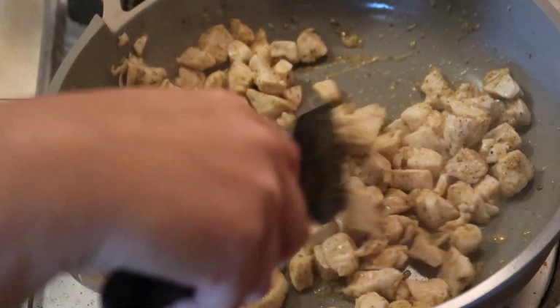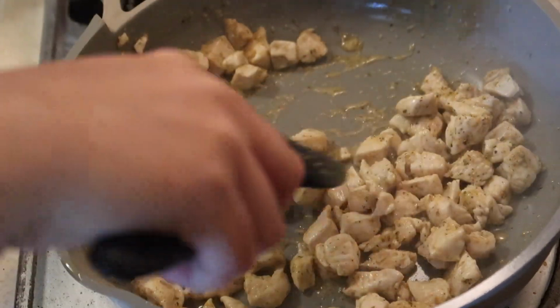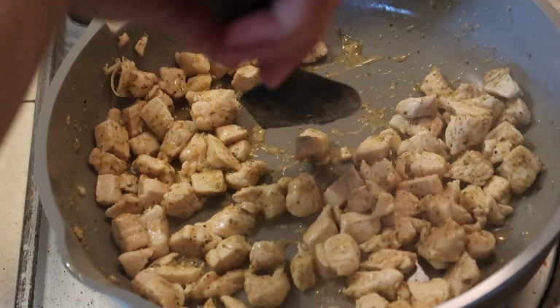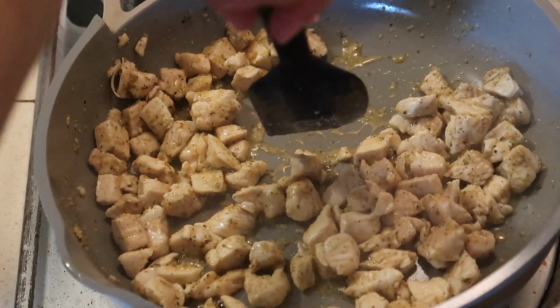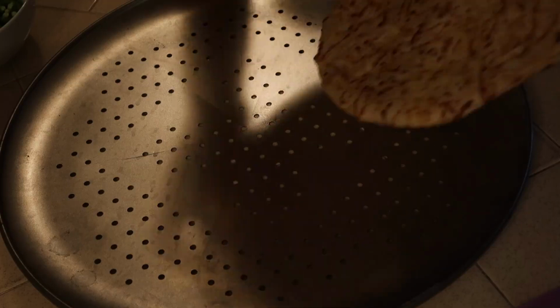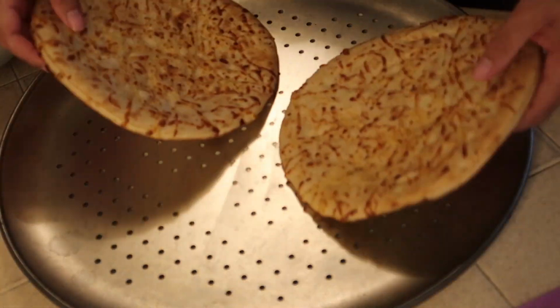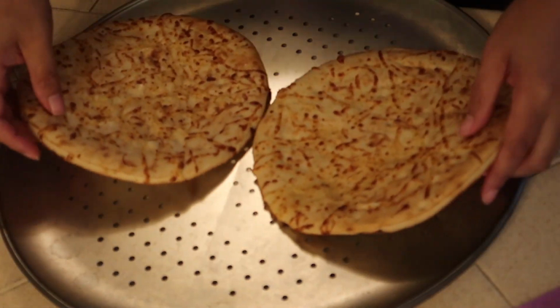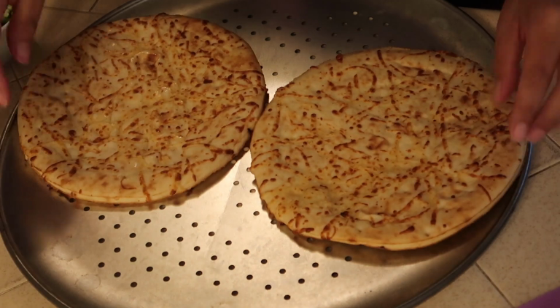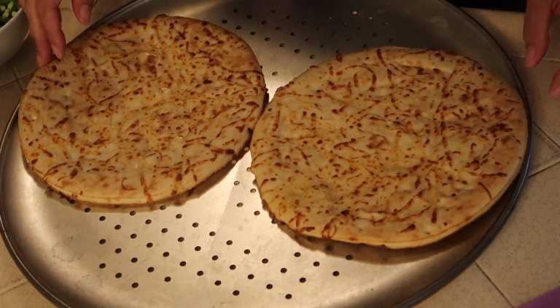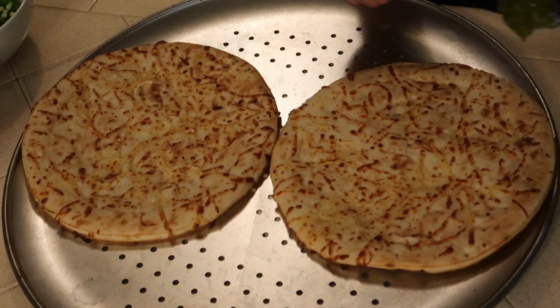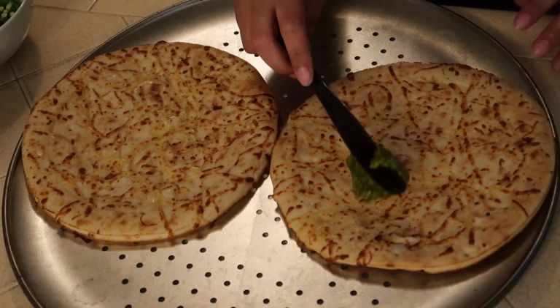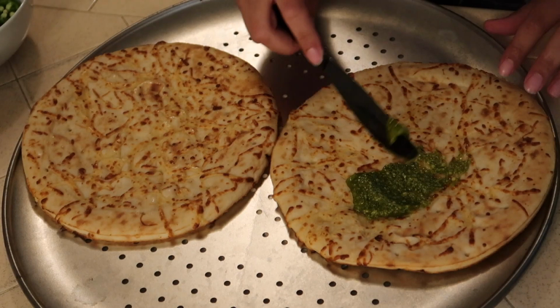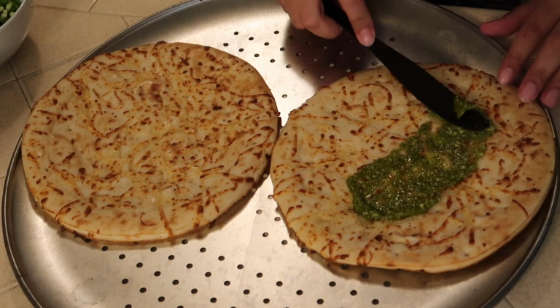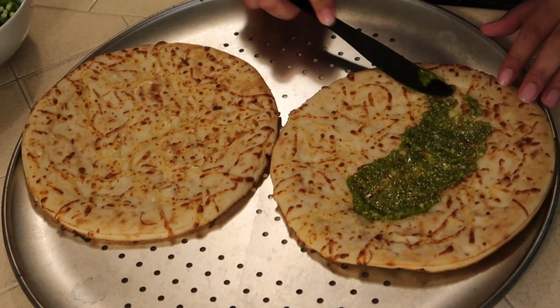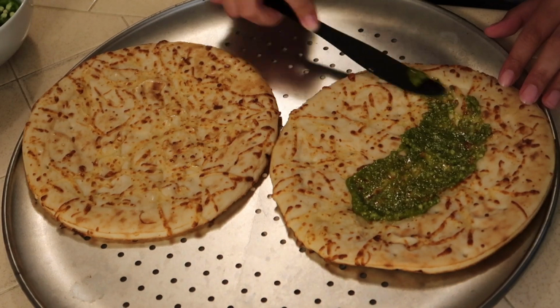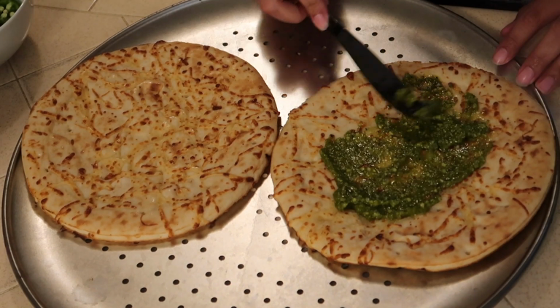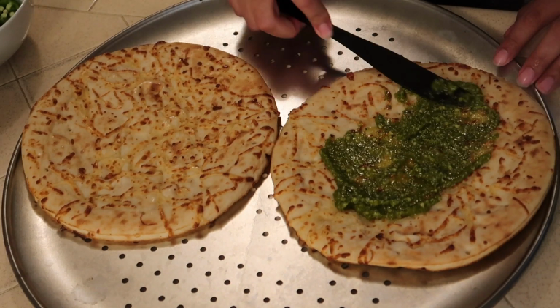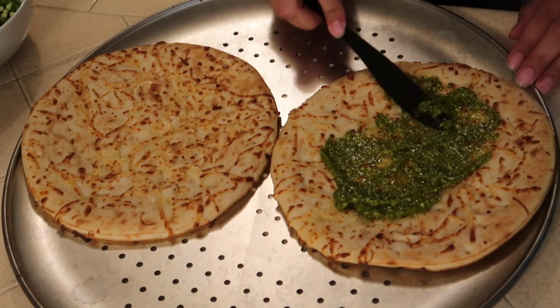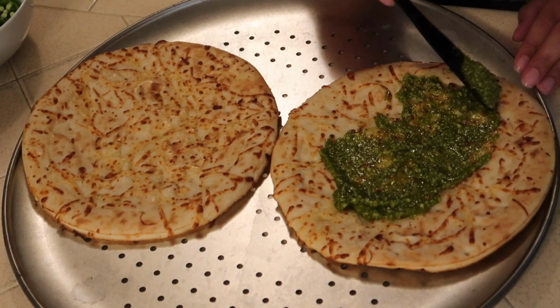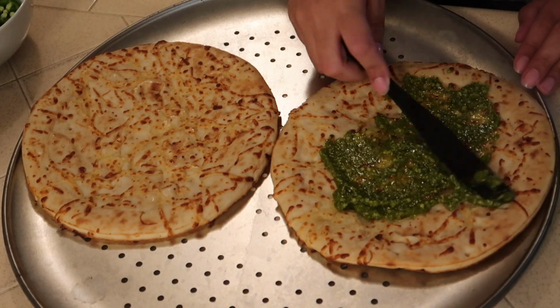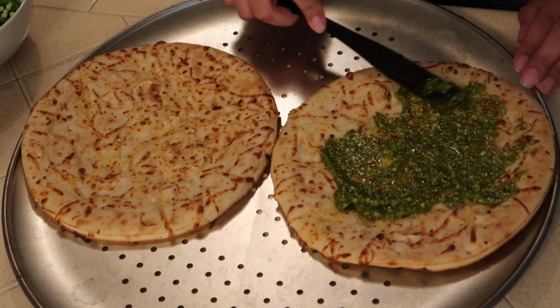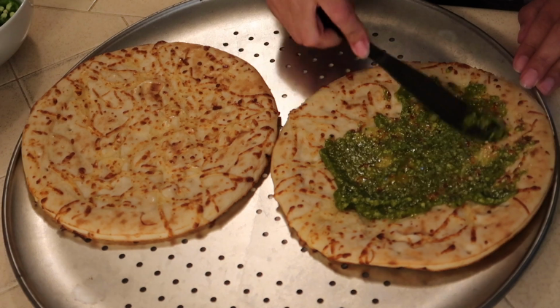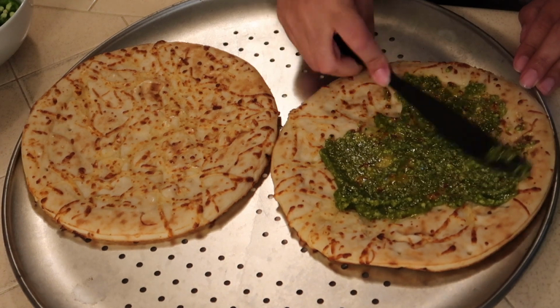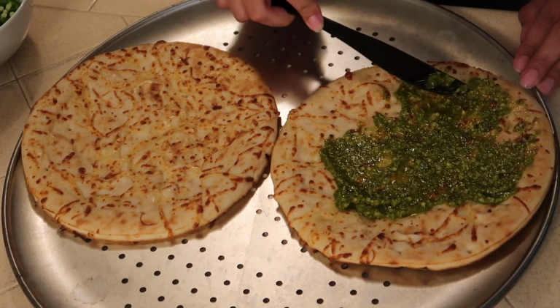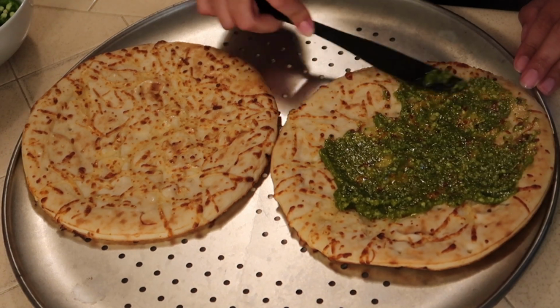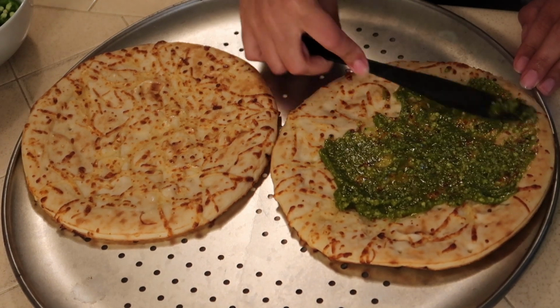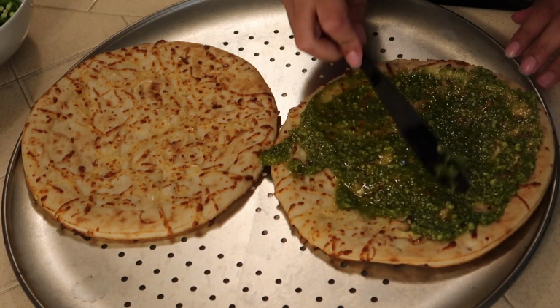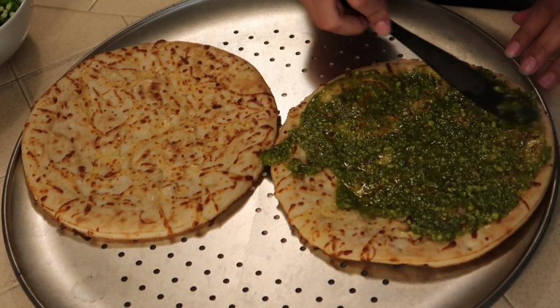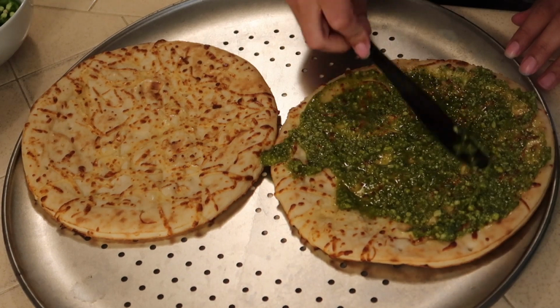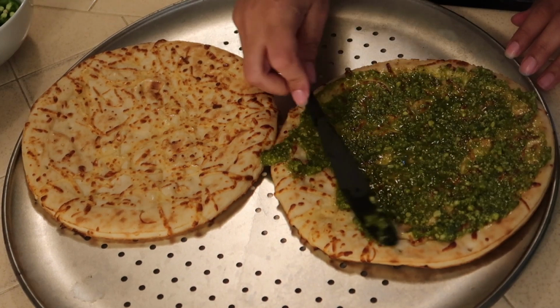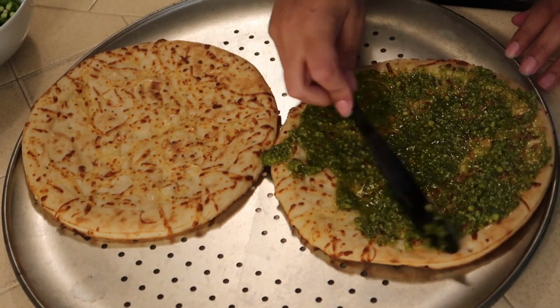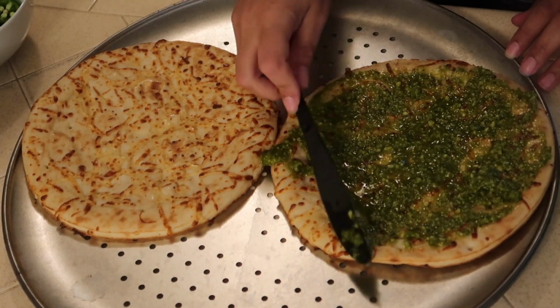We are just going to begin assembling the mini pizzas. This came in a pack of two, which worked perfectly for us. I'm just going to take some of our favorite pesto and spread that on the pizza crust.